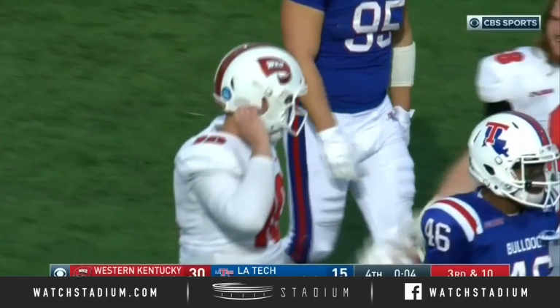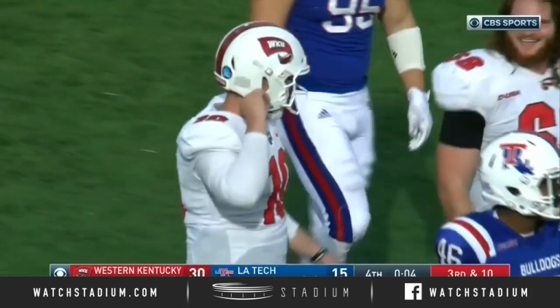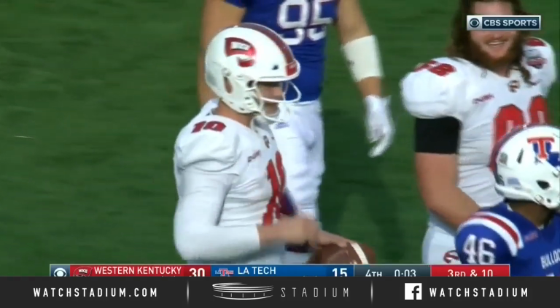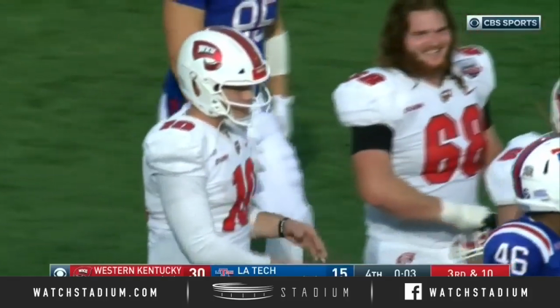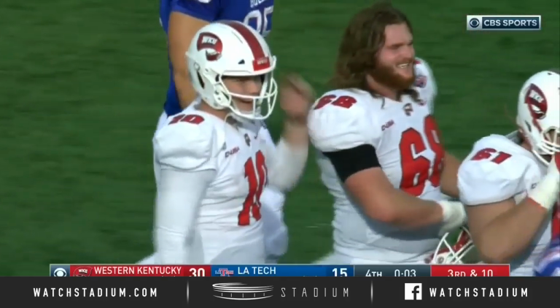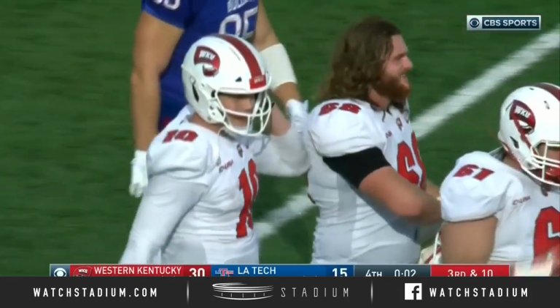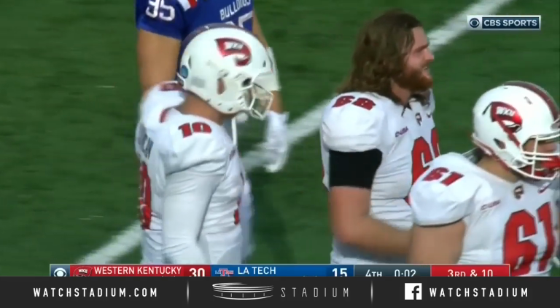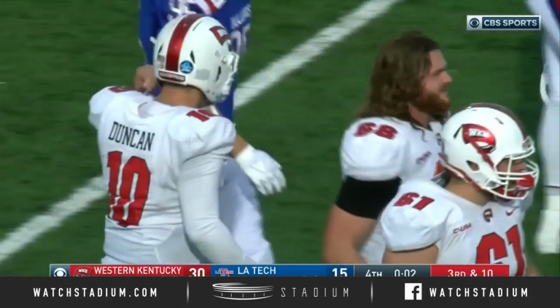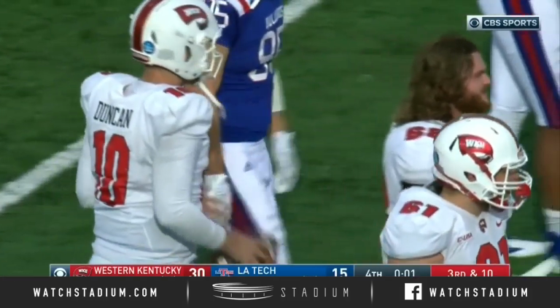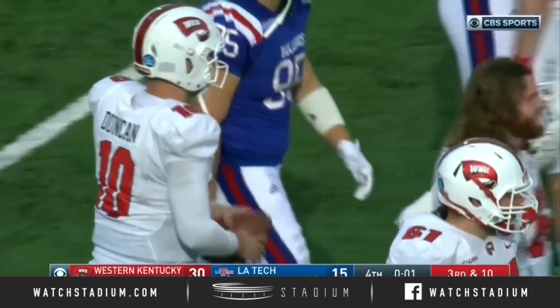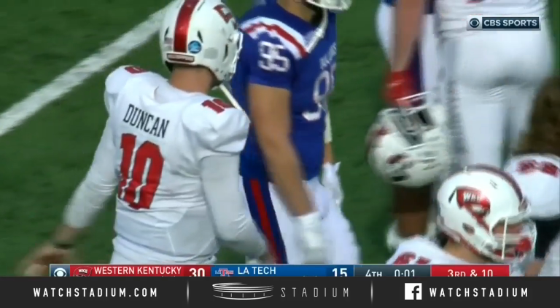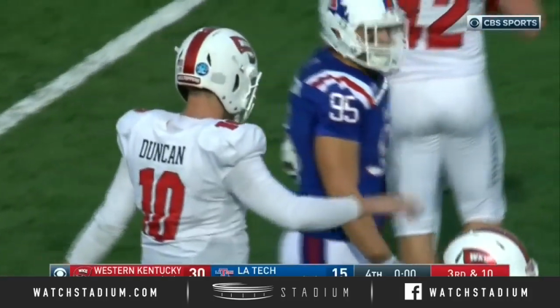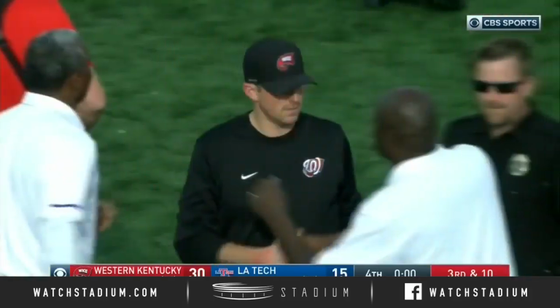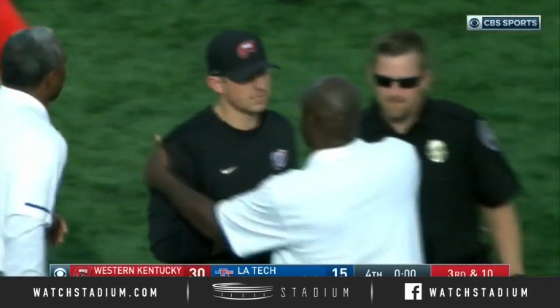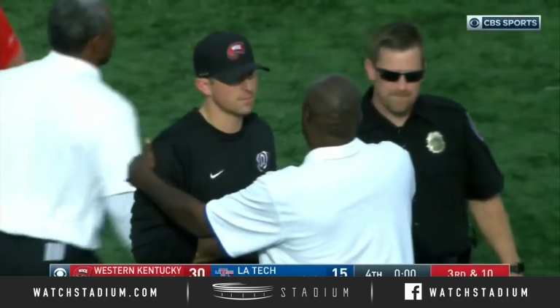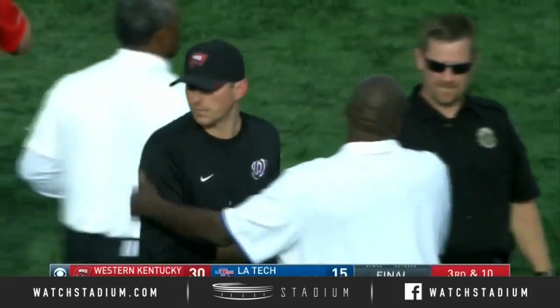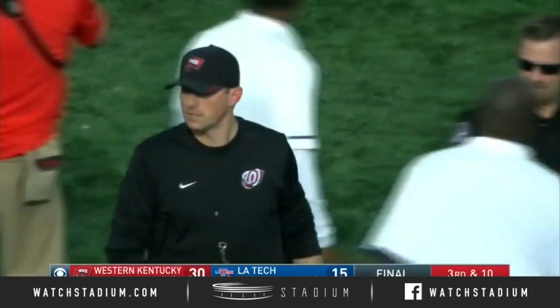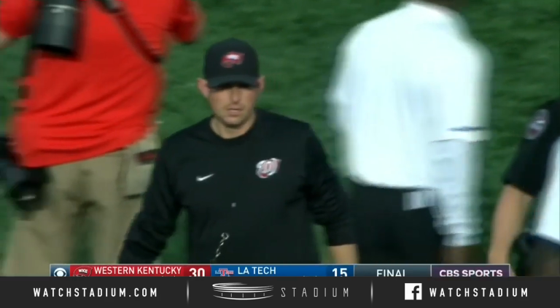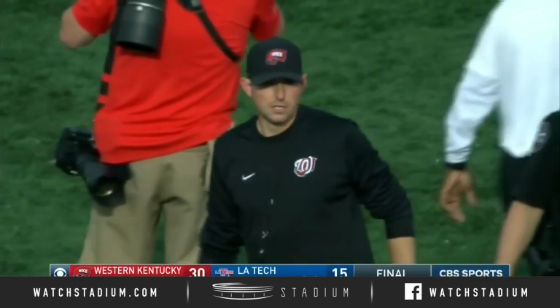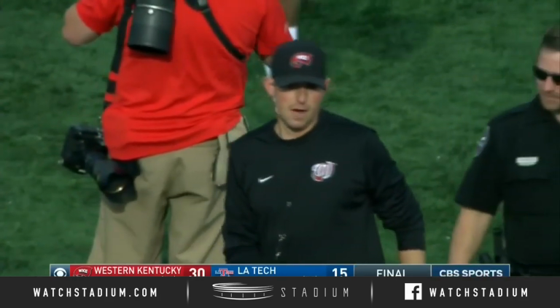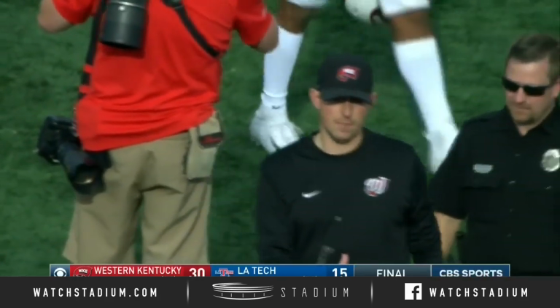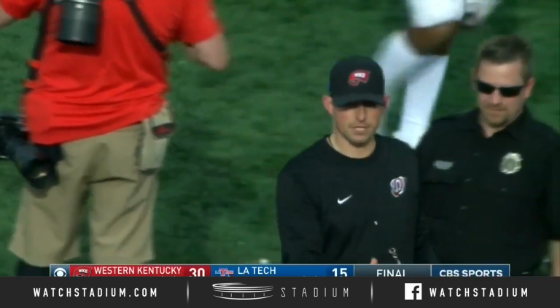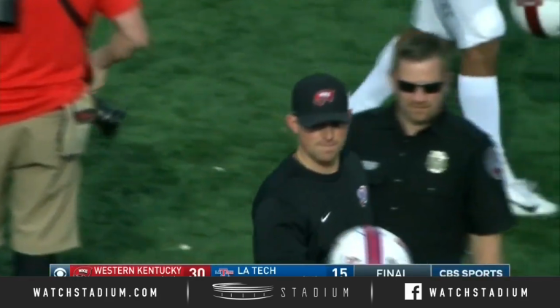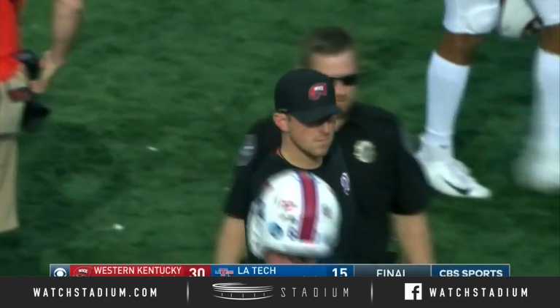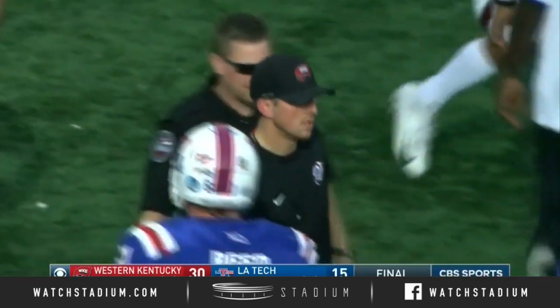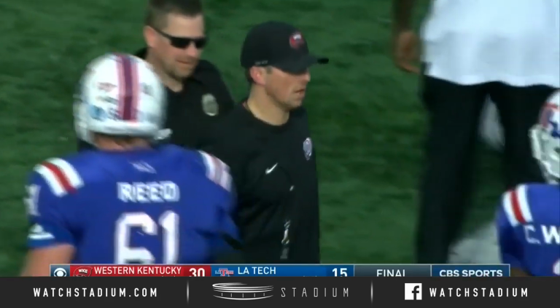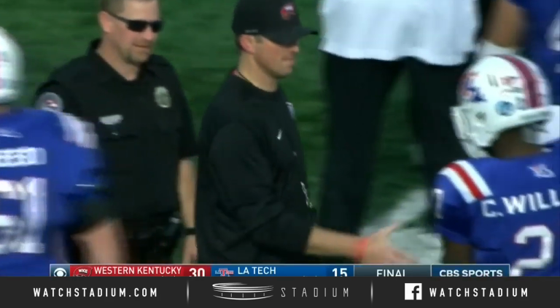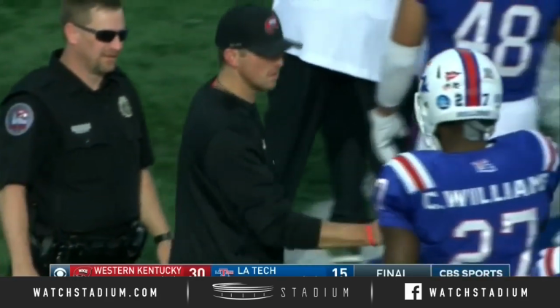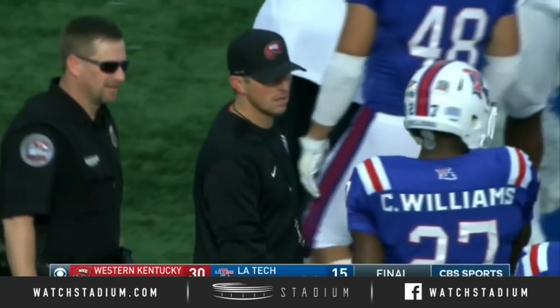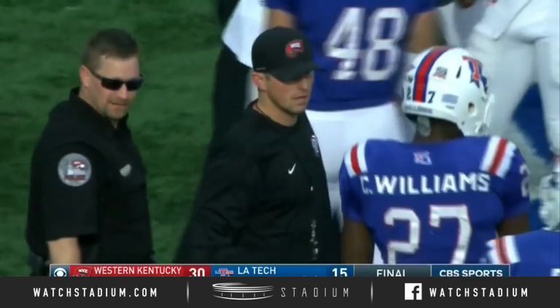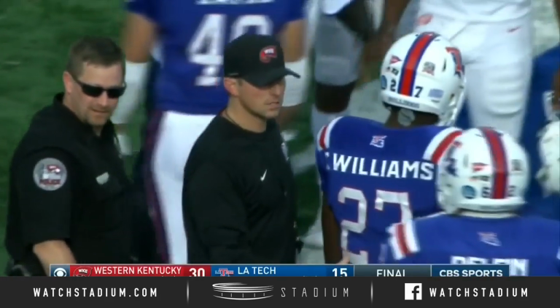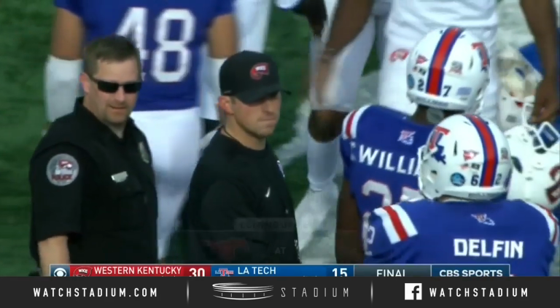Western Kentucky finishes the year with back-to-back wins. Louisiana Tech's got a bowl game coming up, but they lose at home here on senior day. Final score 30 to 15.